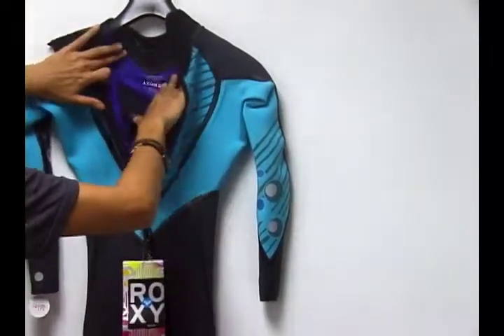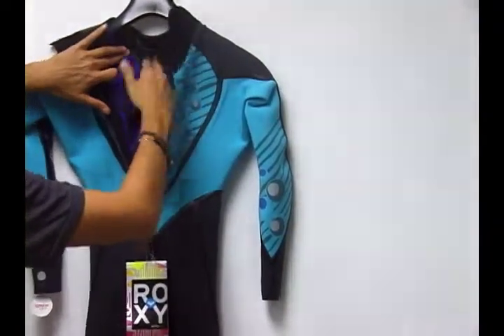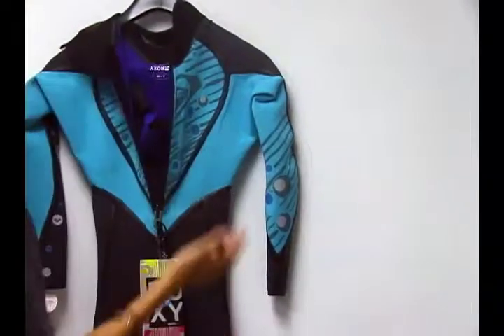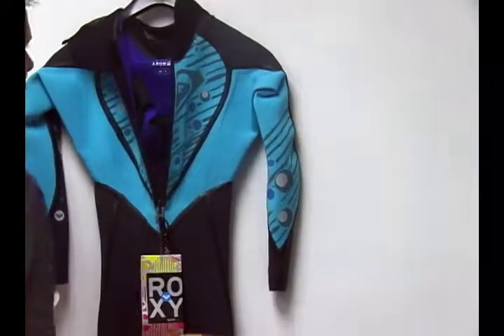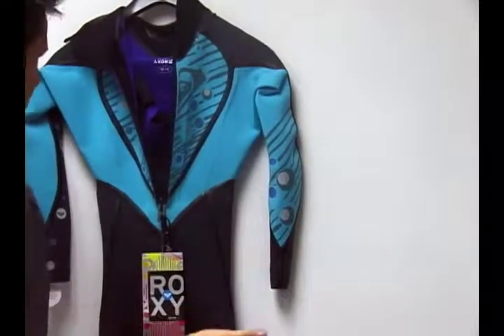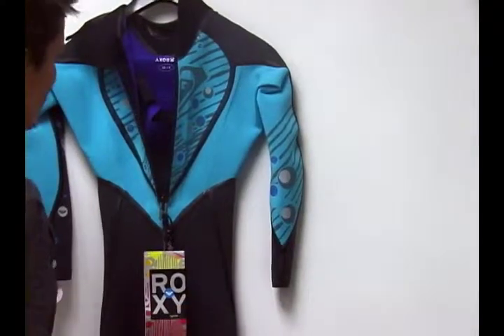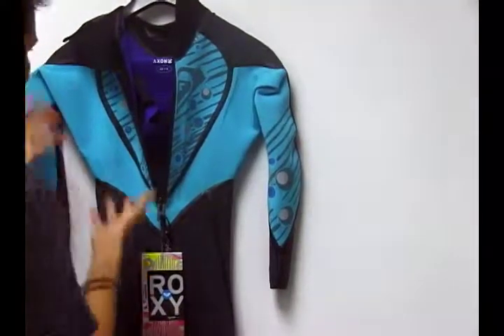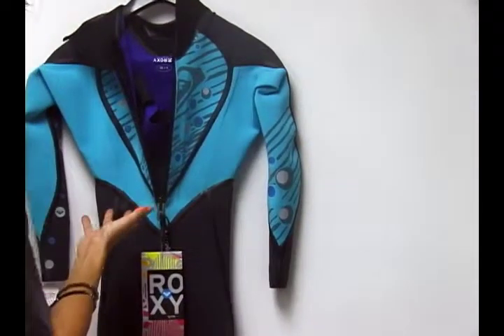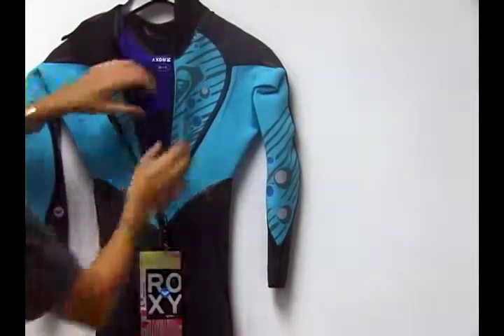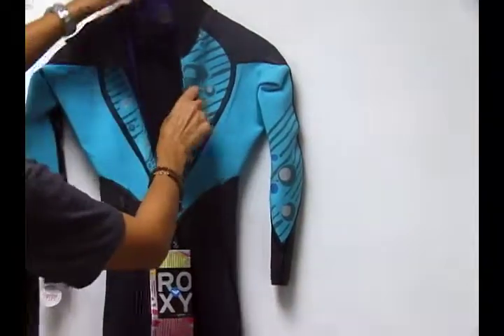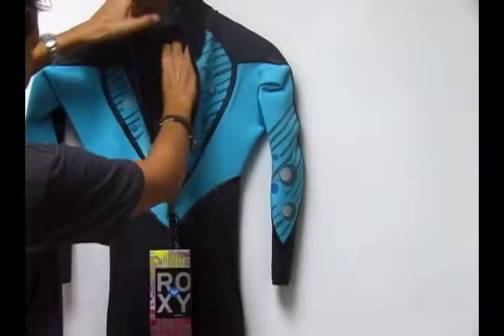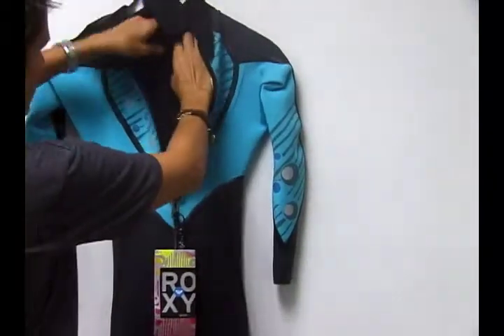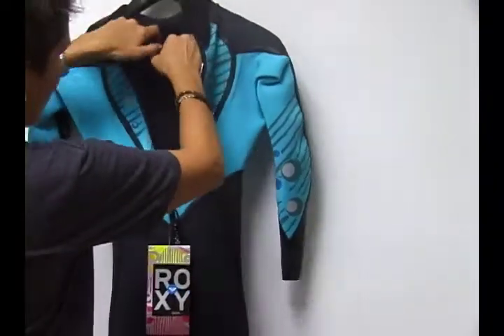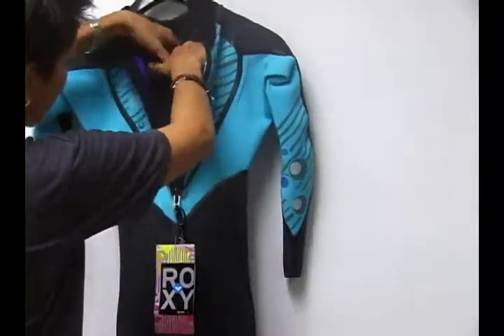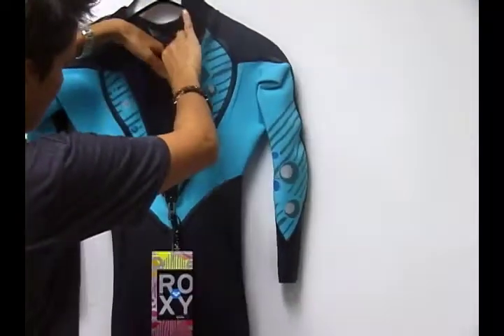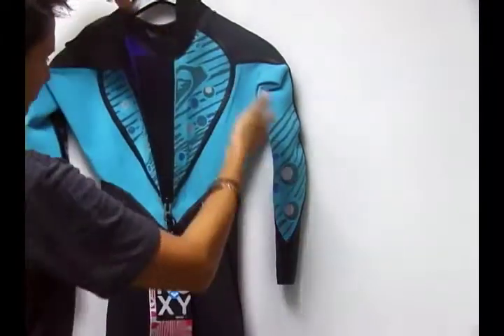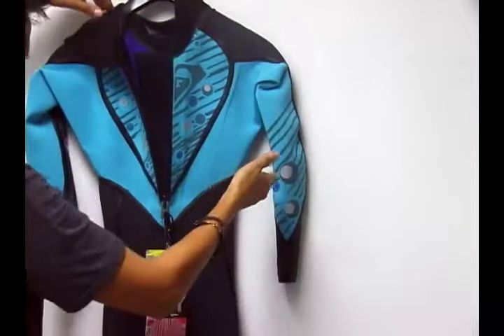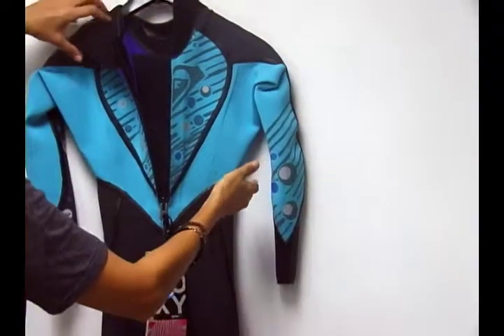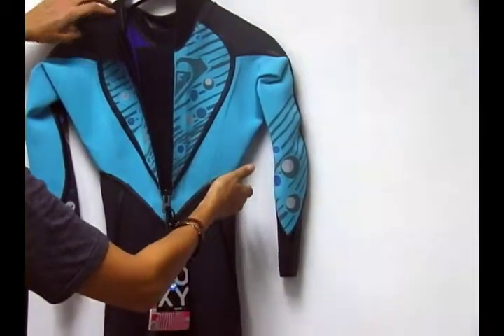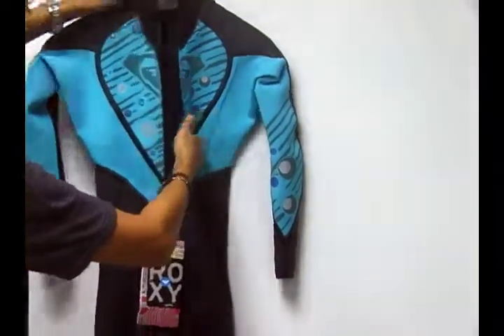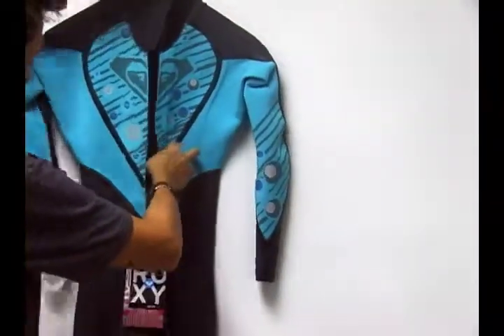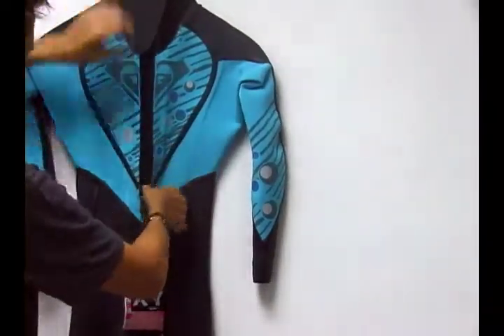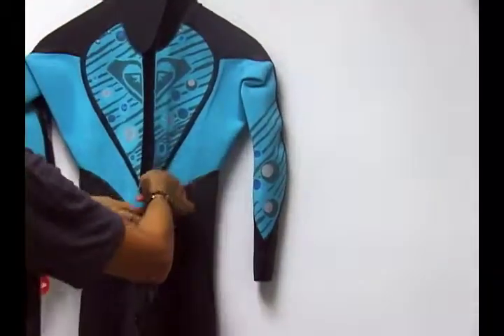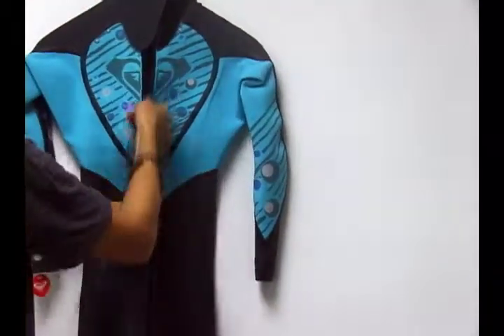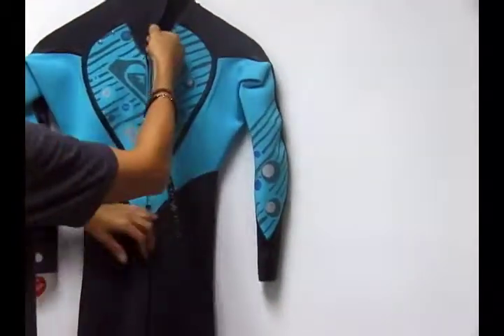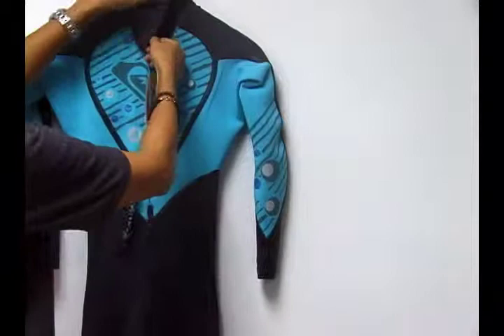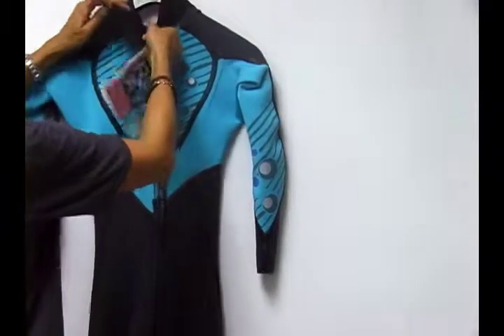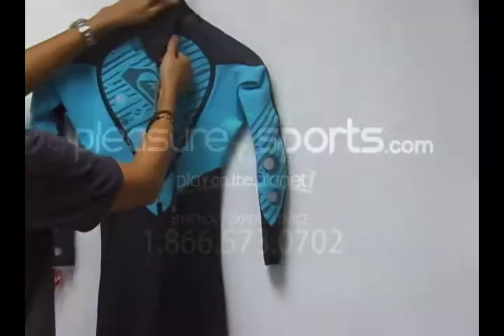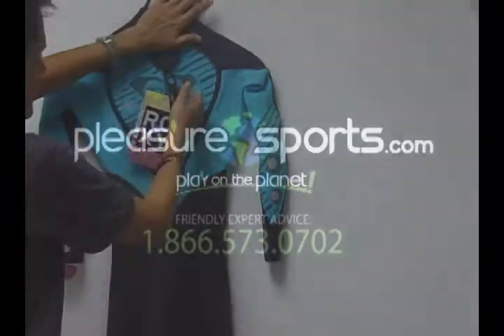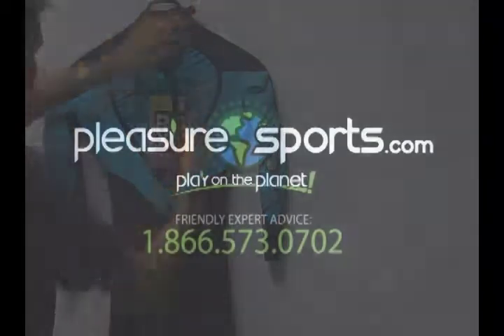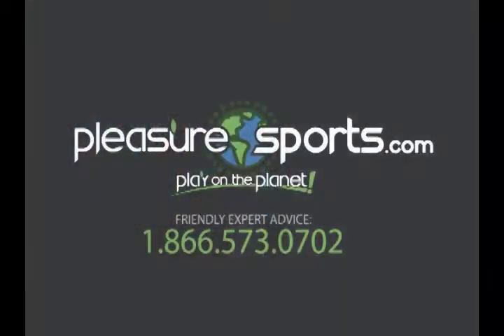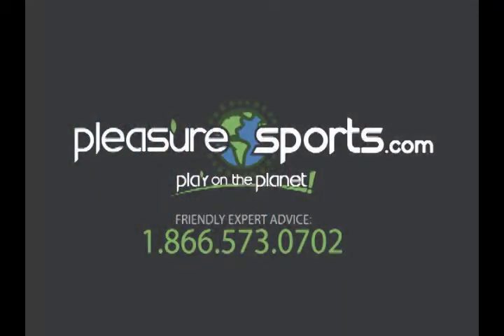If you're looking for a wetsuit that's durable, that'll last you, that's super stretch, high-end construction, attention to detail, I highly recommend the Ignite Fluid Seam Weld Wetsuit 3-2. Check it out on Pleasuresports.com.